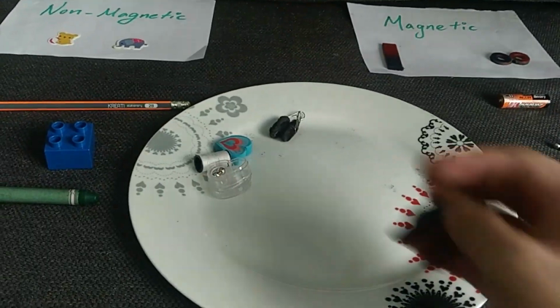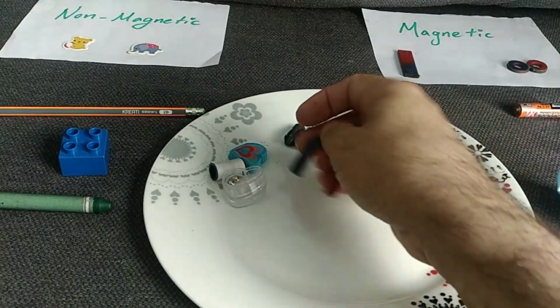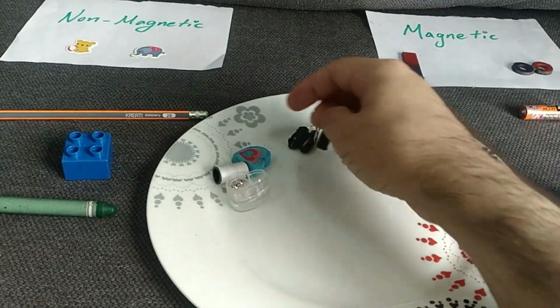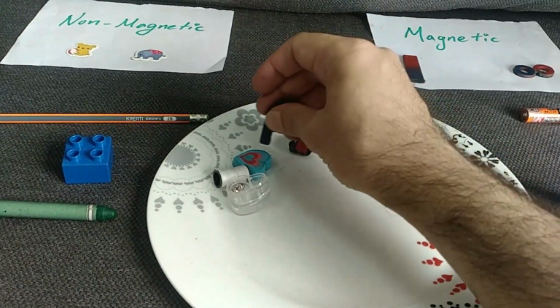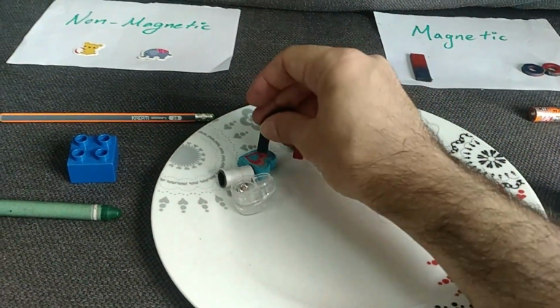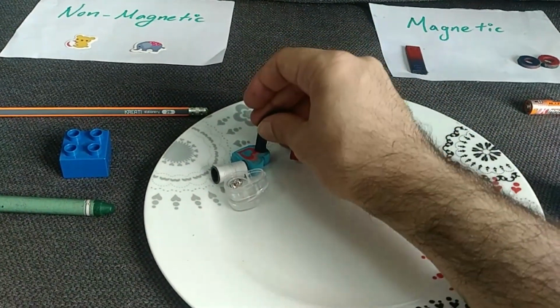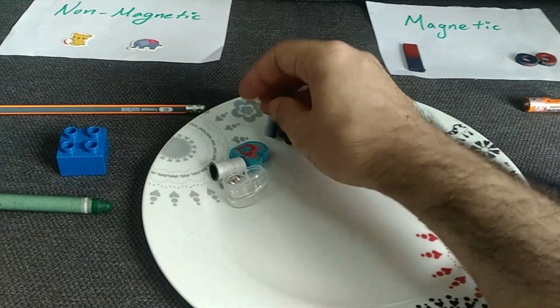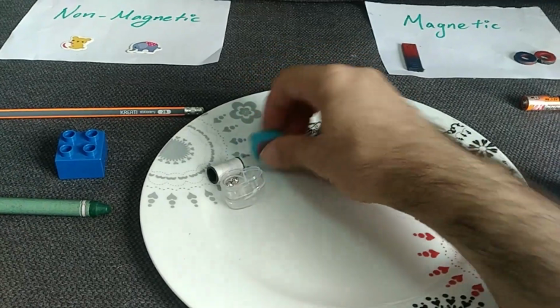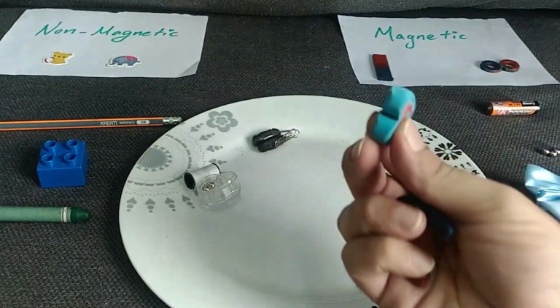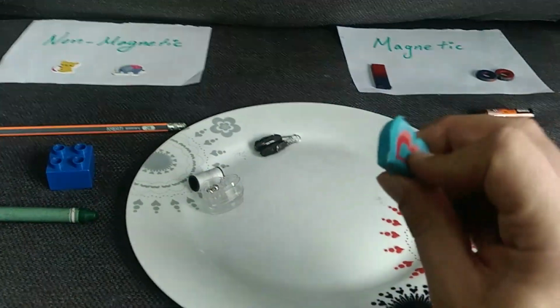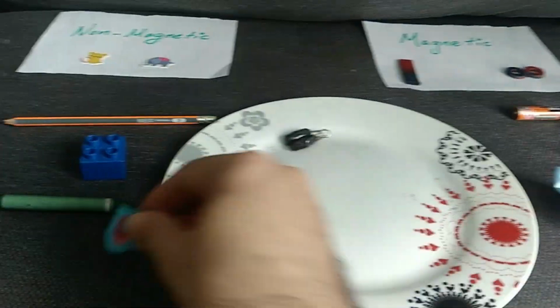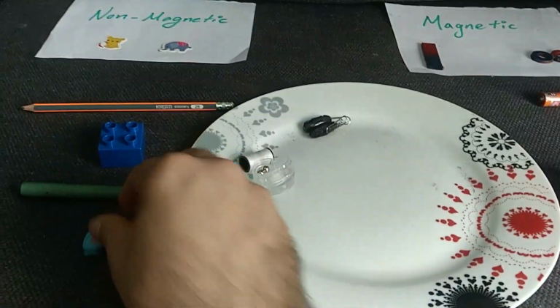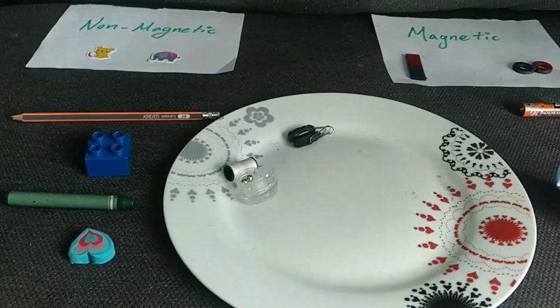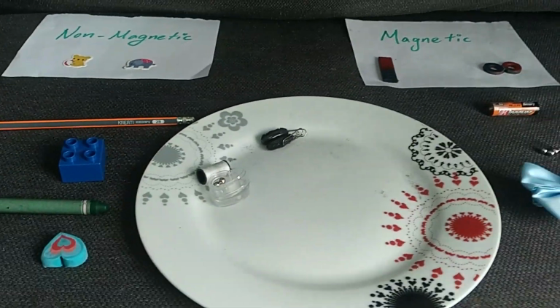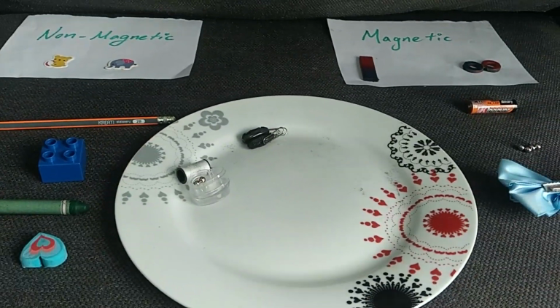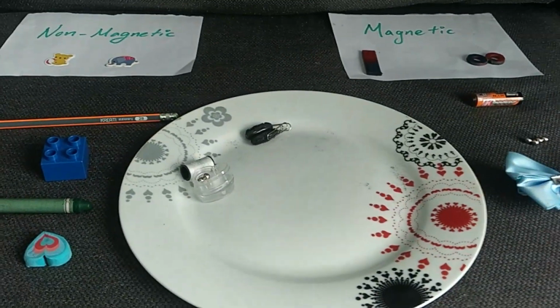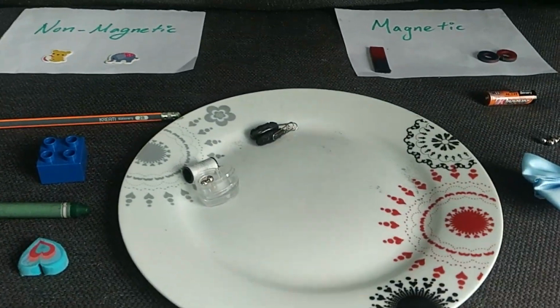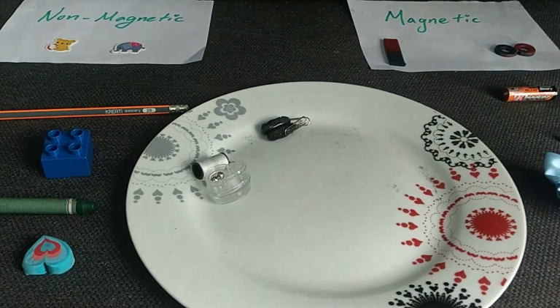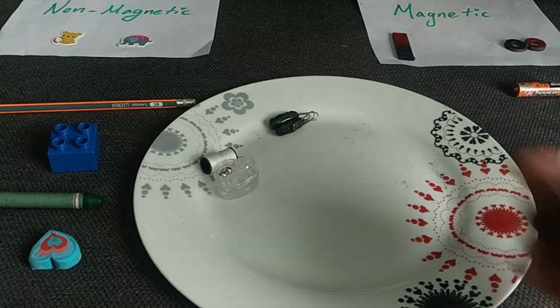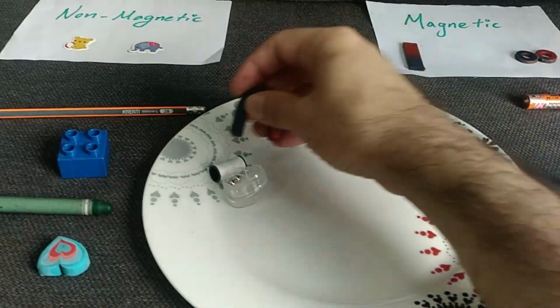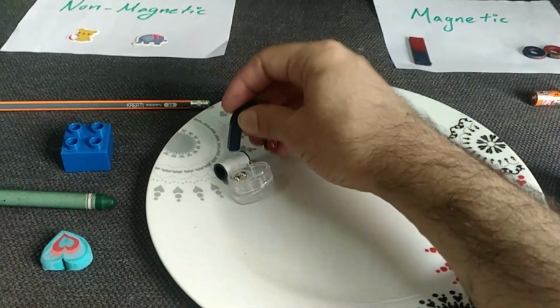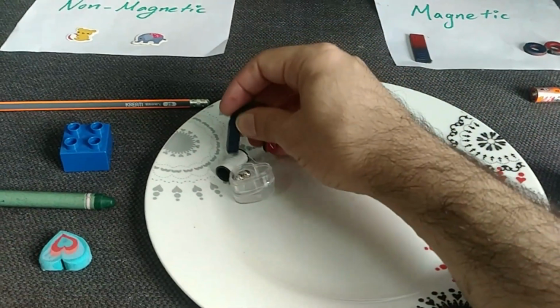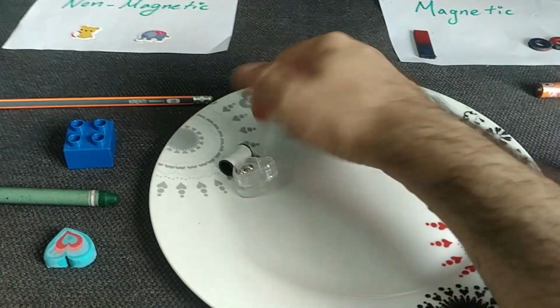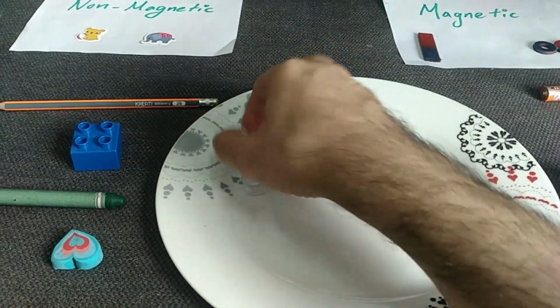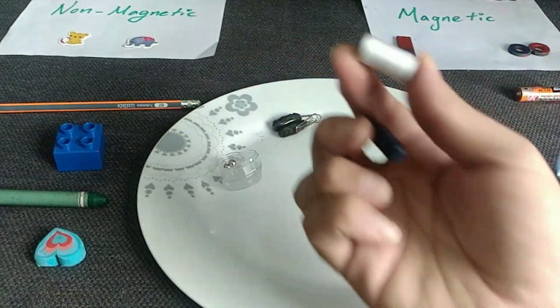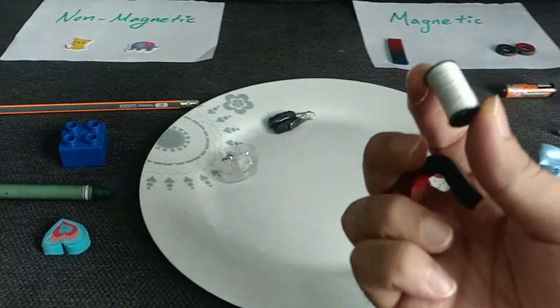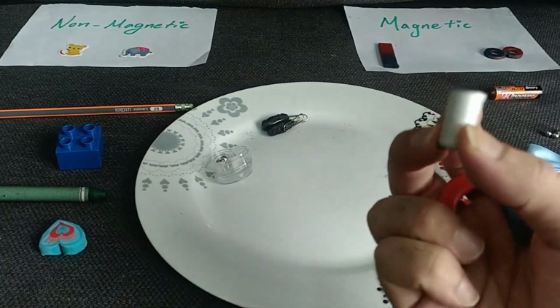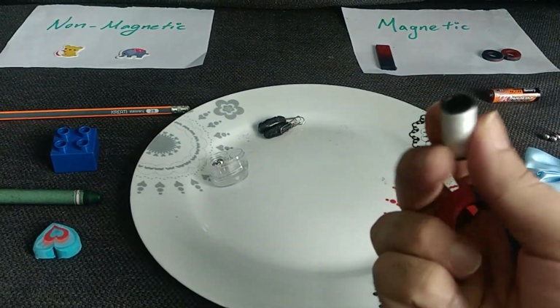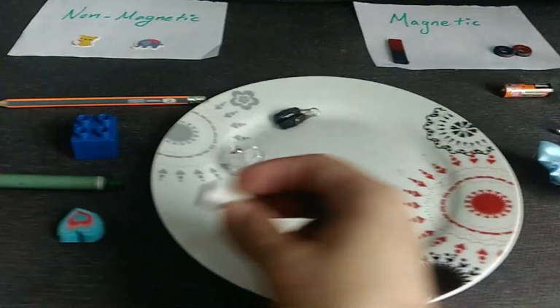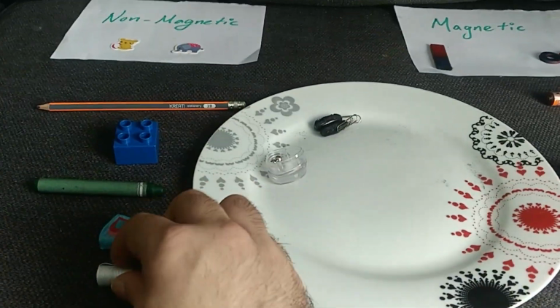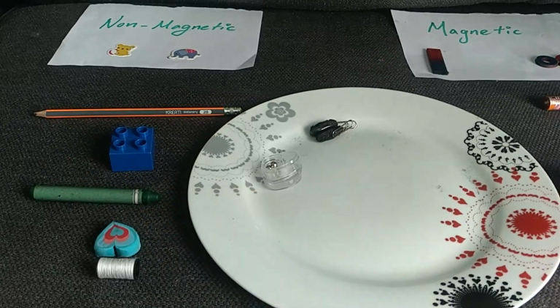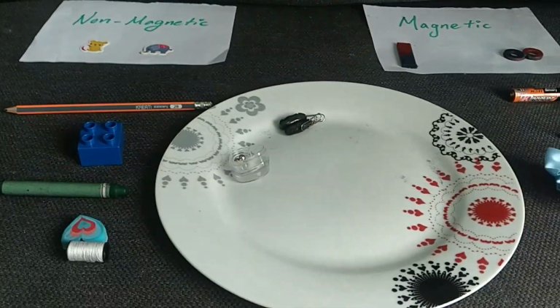What about our eraser? It's made from rubber — oh, it's not magnetic! So we put it in this side. What else can we try? What about this rope? It's not magnetic because it's made from fabric also, so we put it in this side.